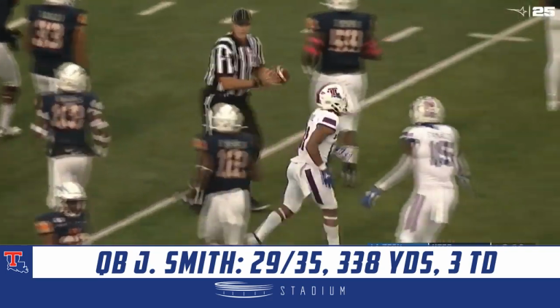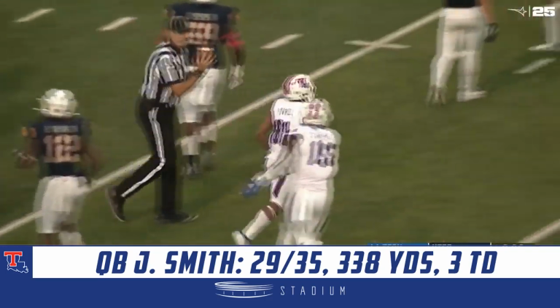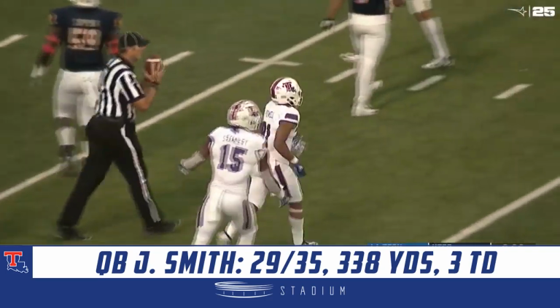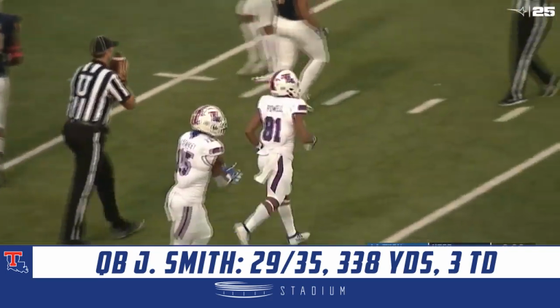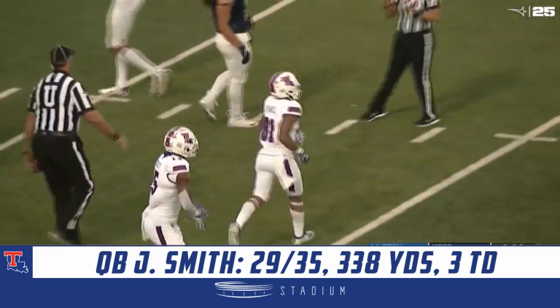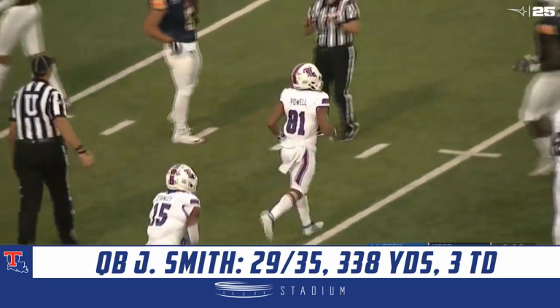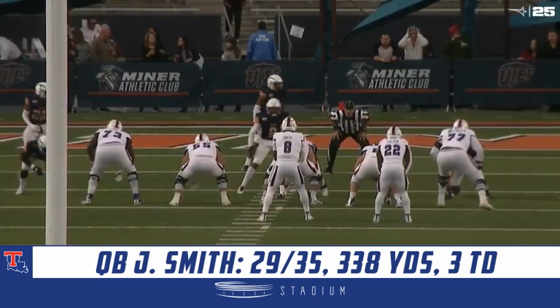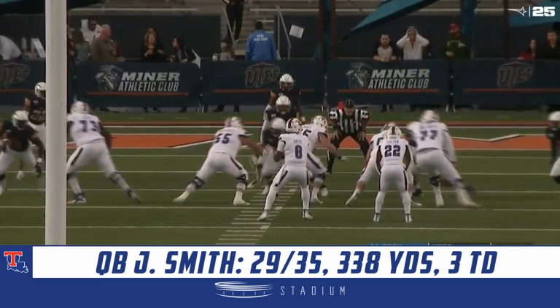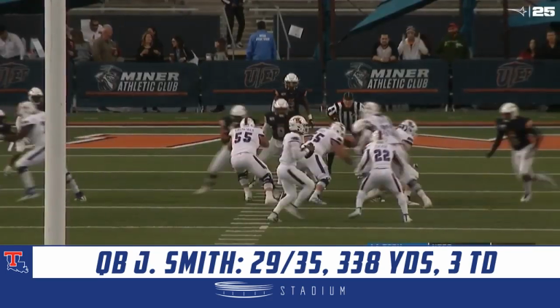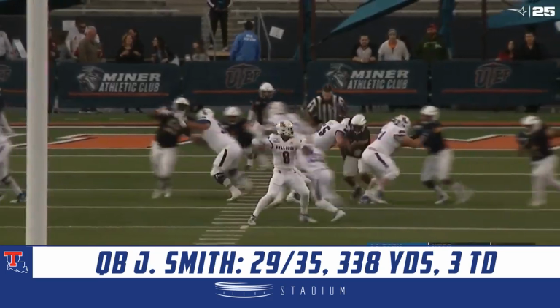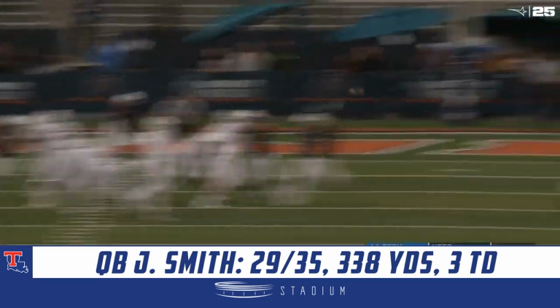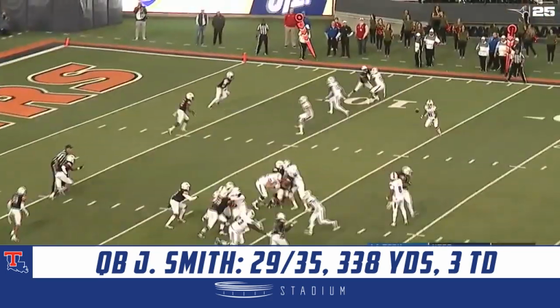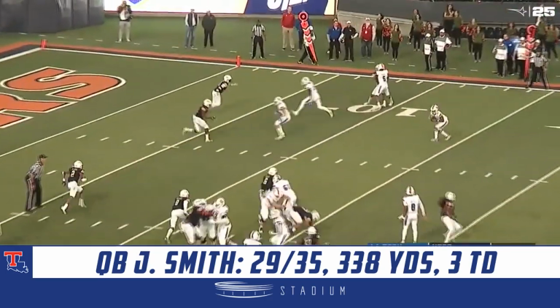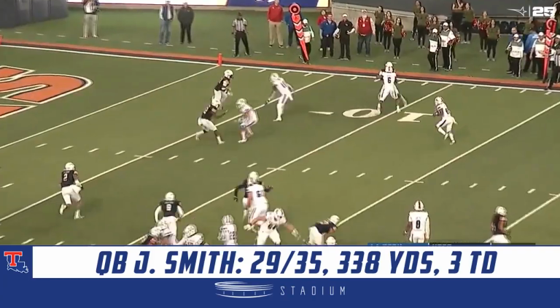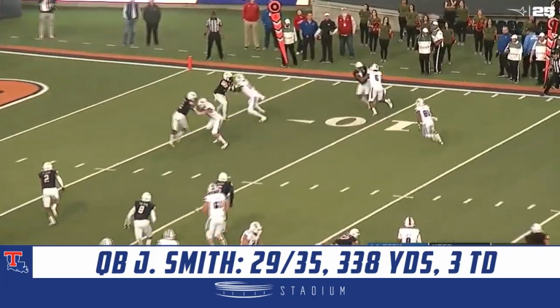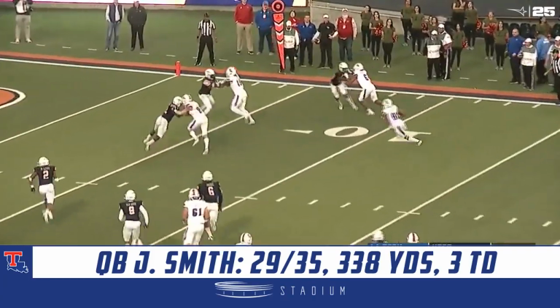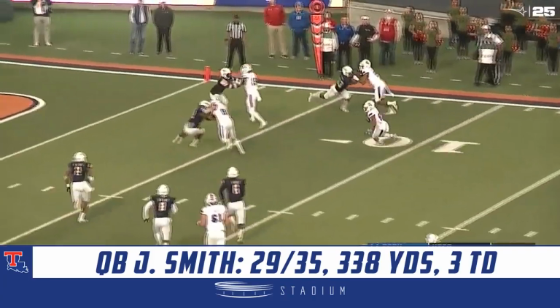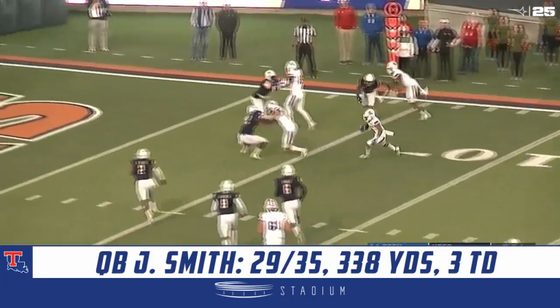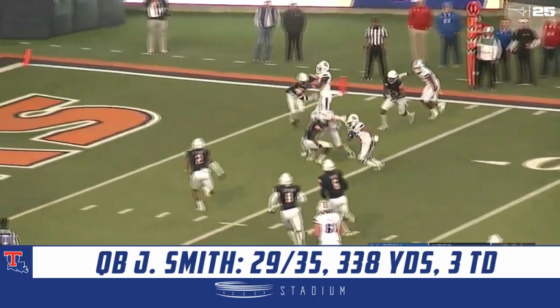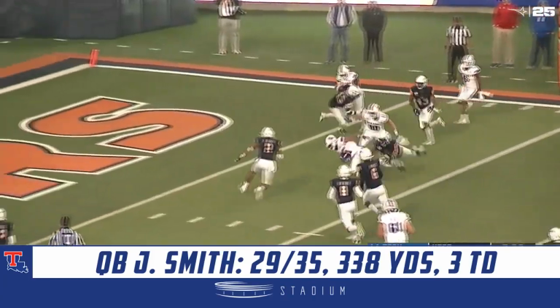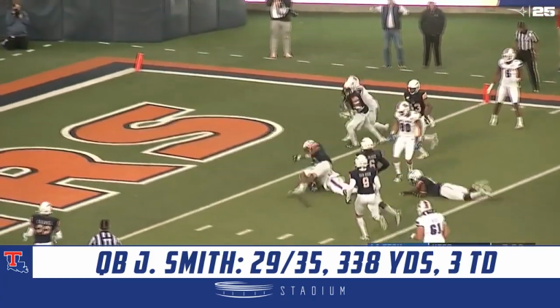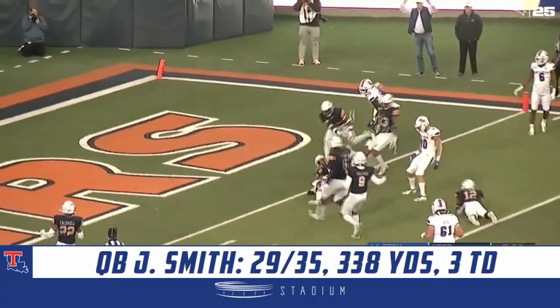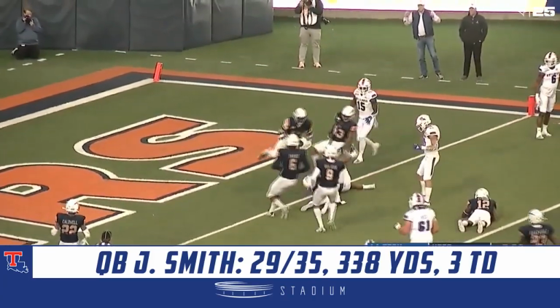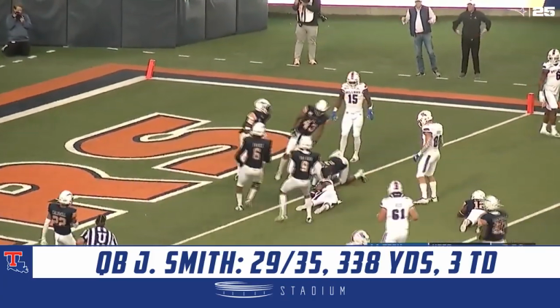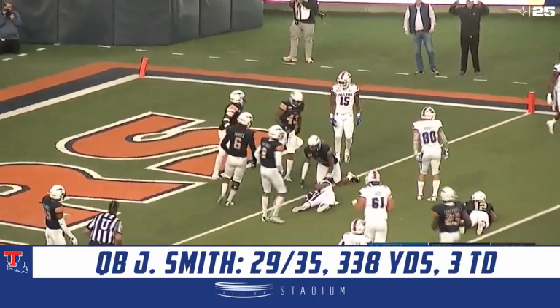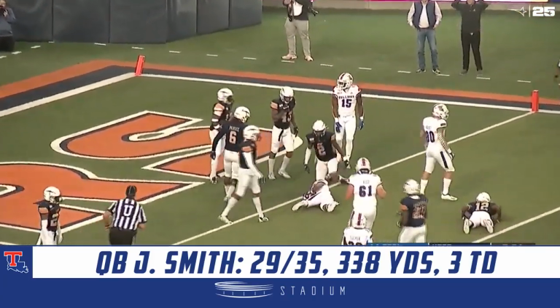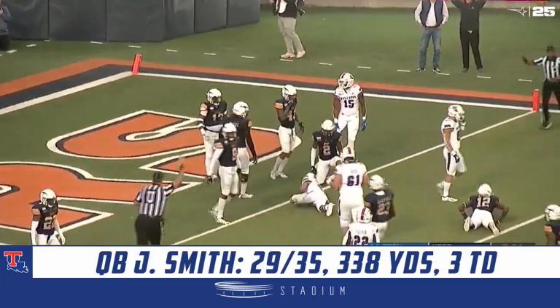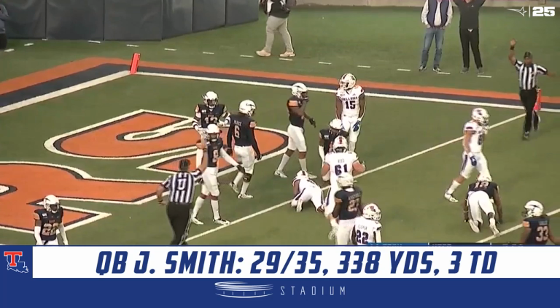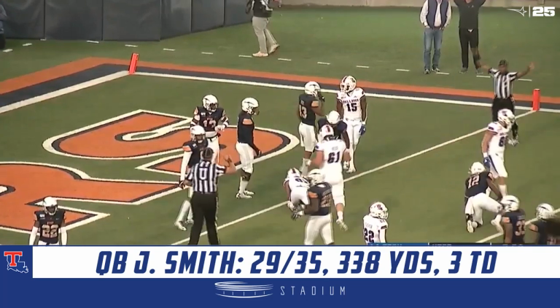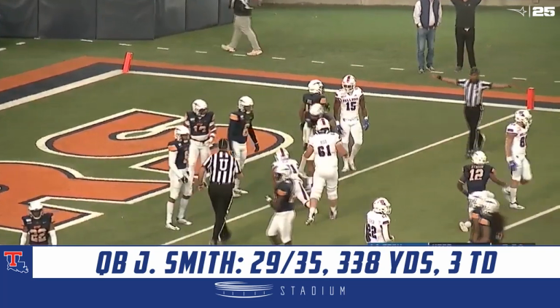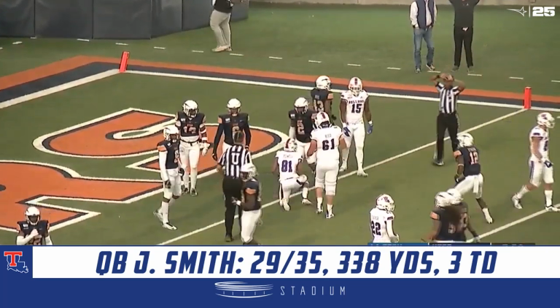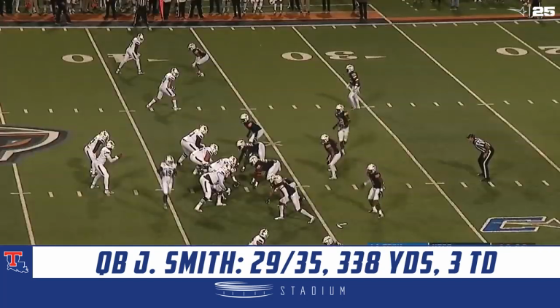That is C.J. Powell with the reception. A good block helps pick up some good yardage. The completion once again to C.J. Powell, who knifes through and is tackled just shy of the goal line.